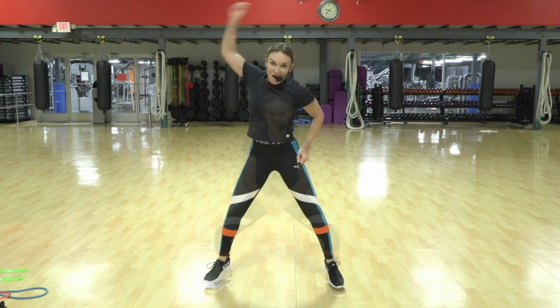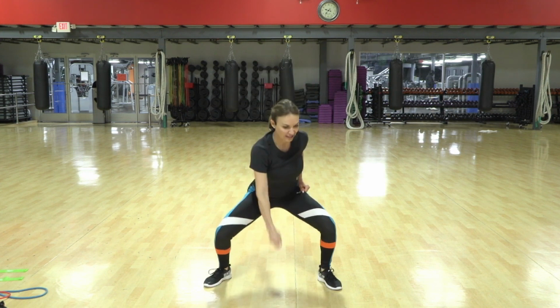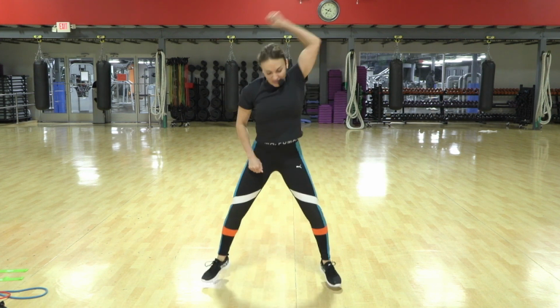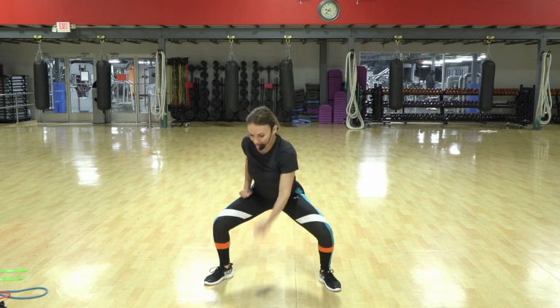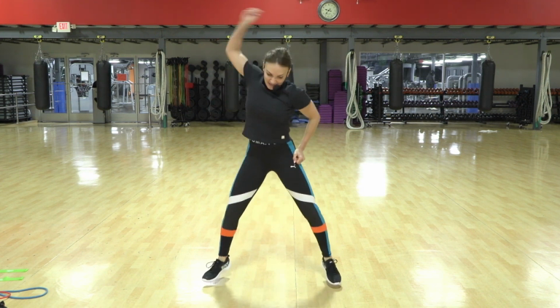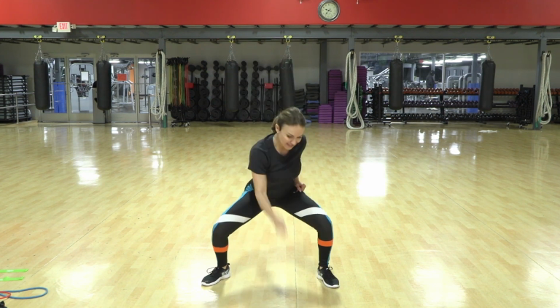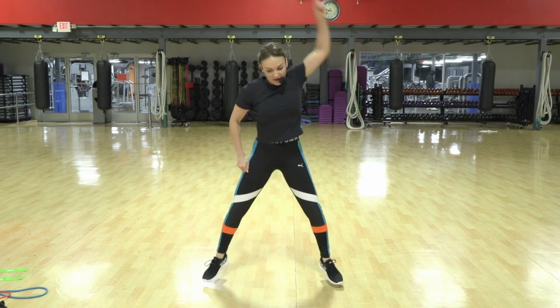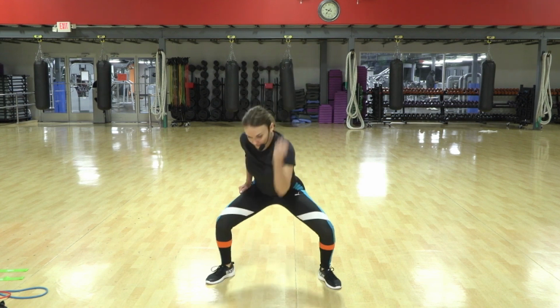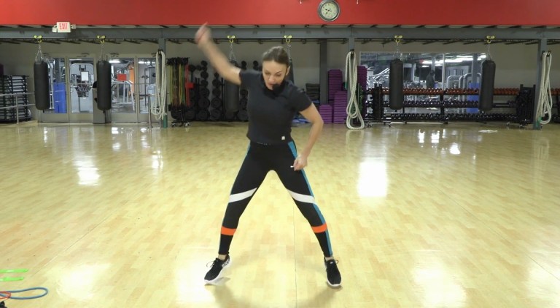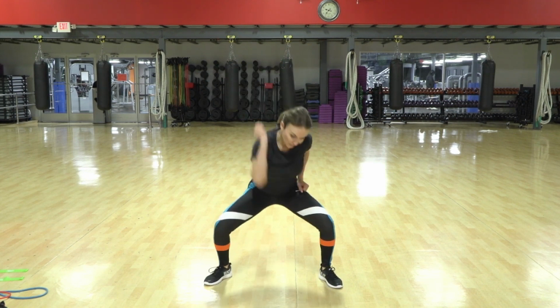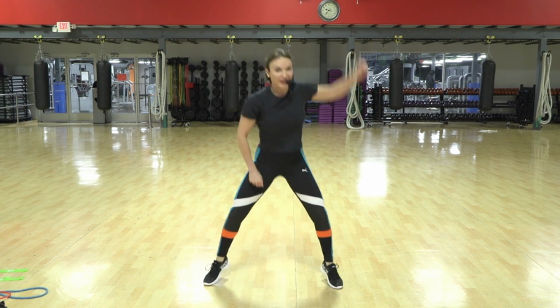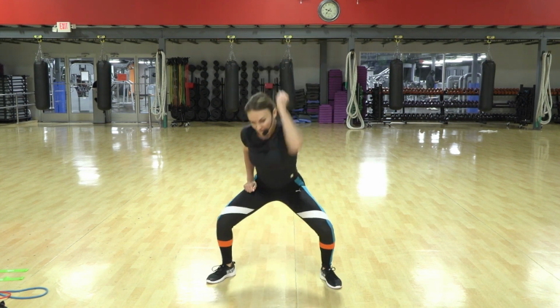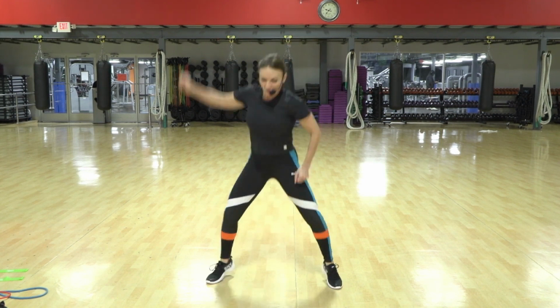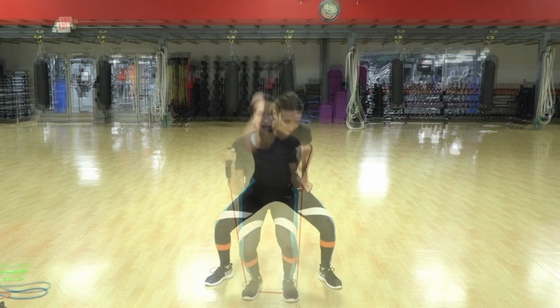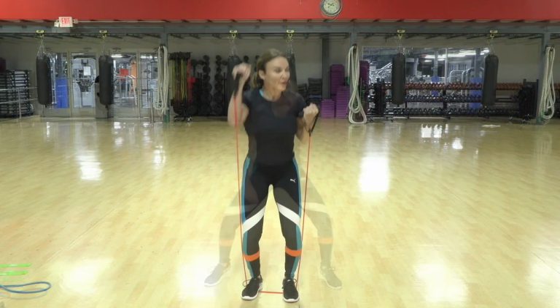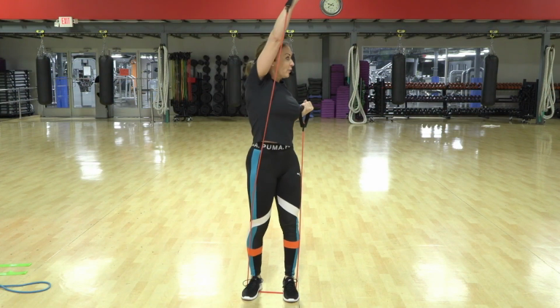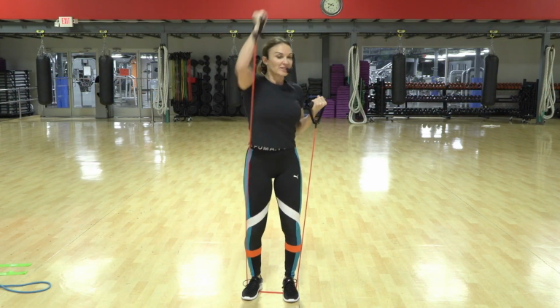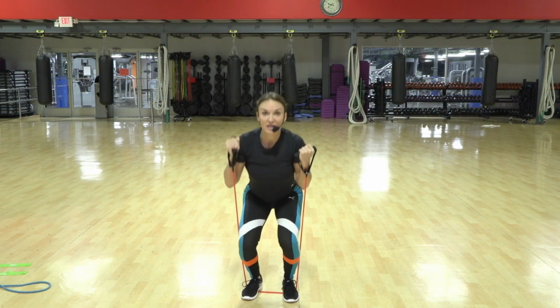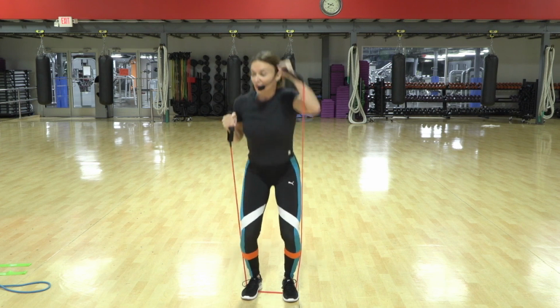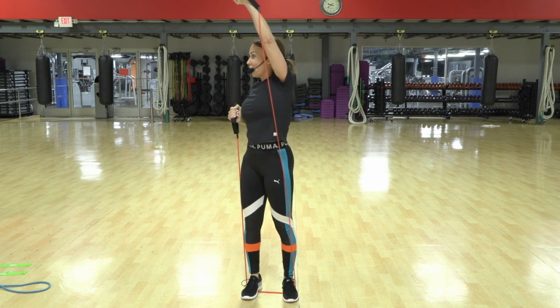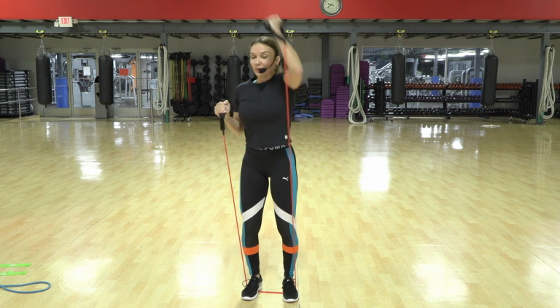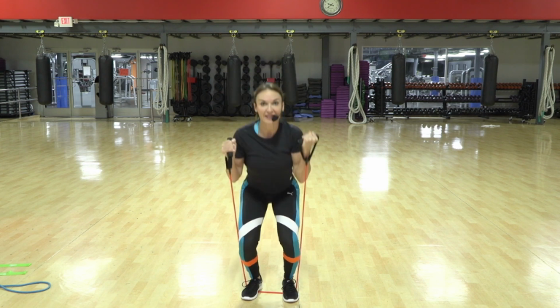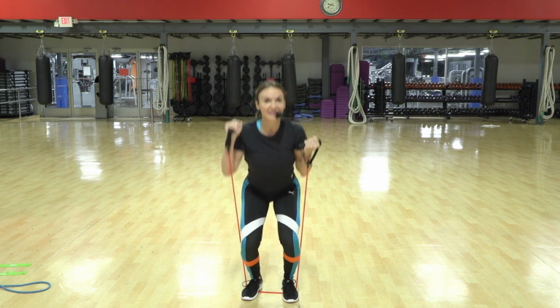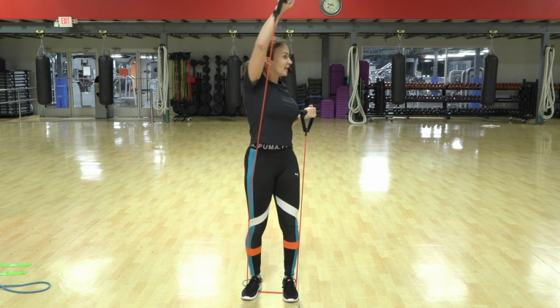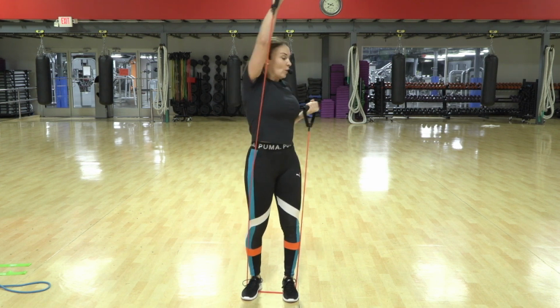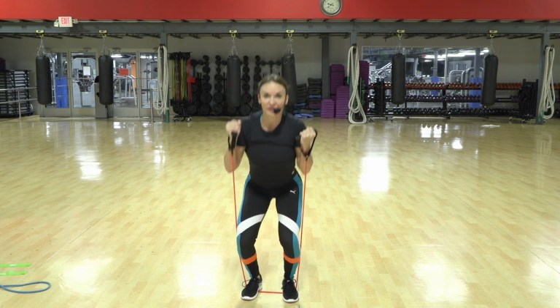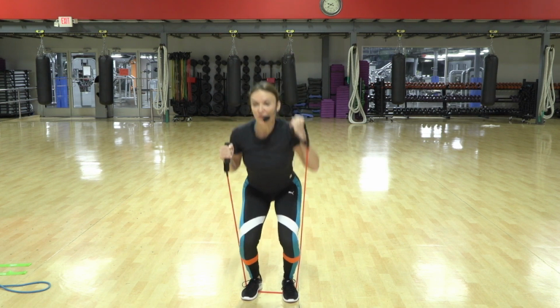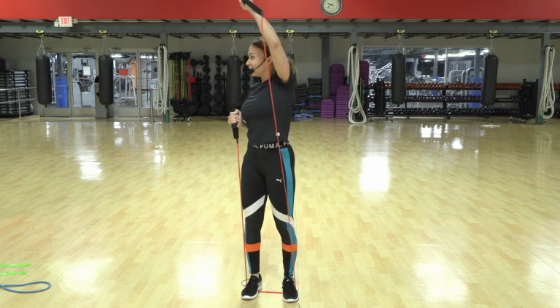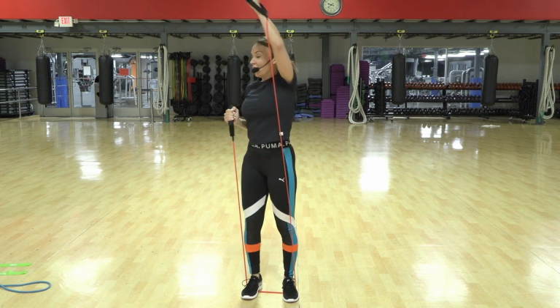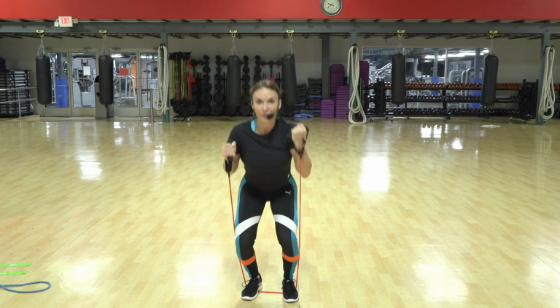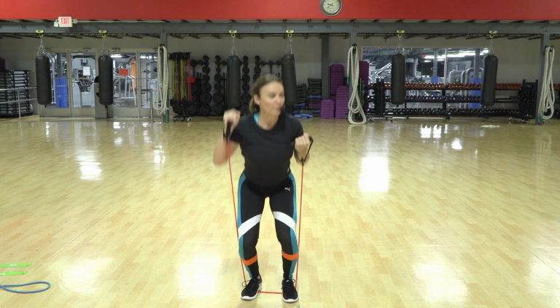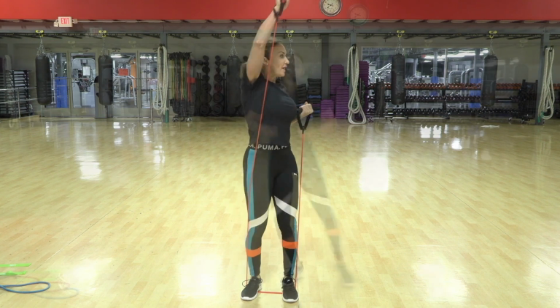Come on, get it down there — two, three, four more. Press. So we're working legs, we're working core, we're working upper body.